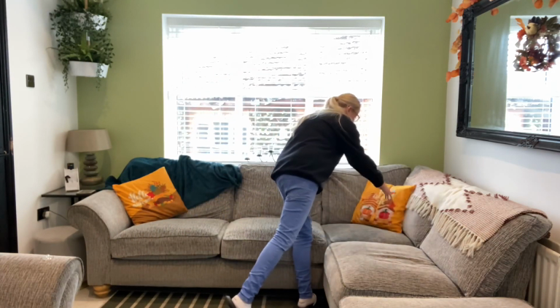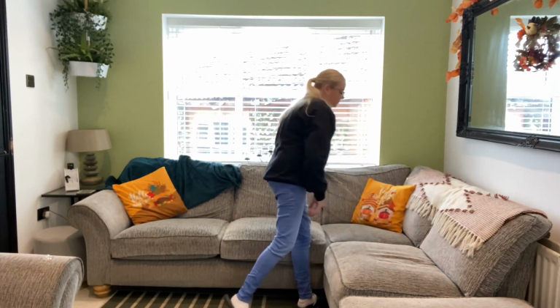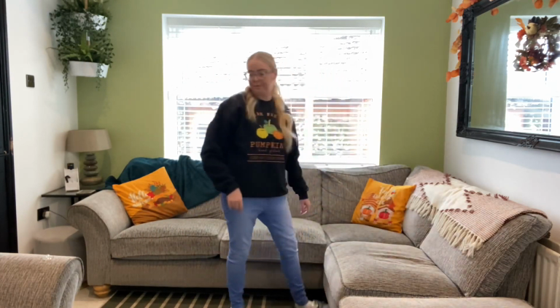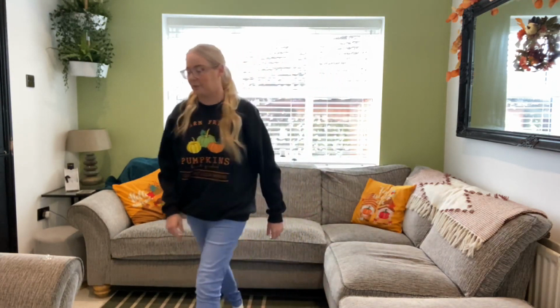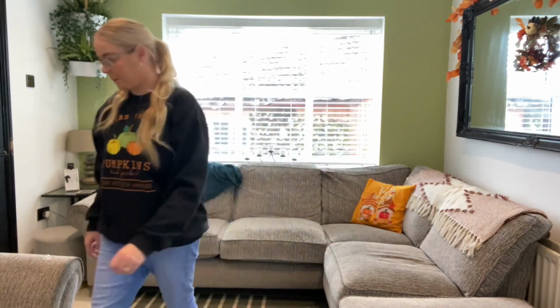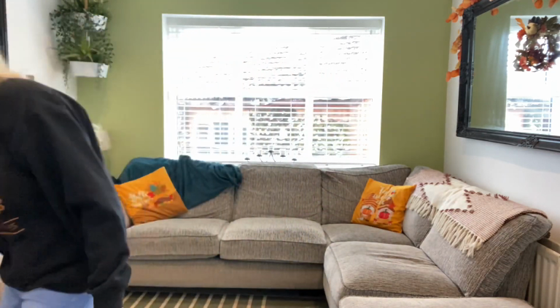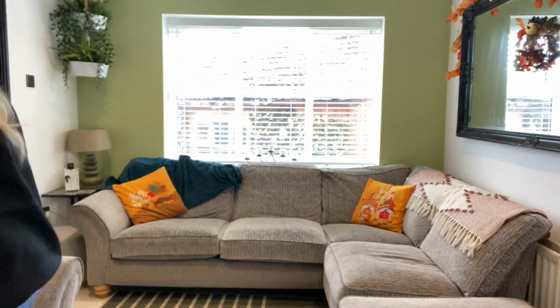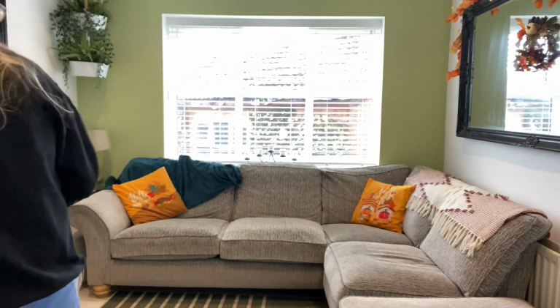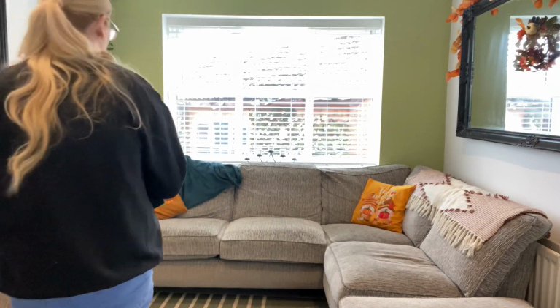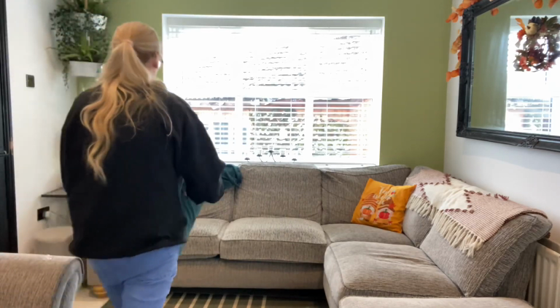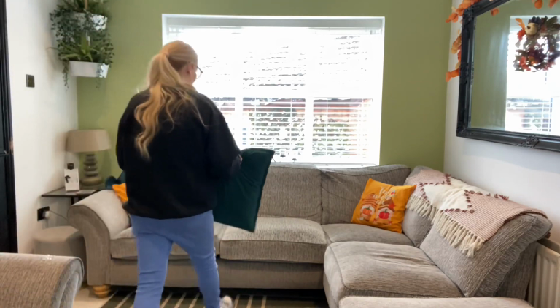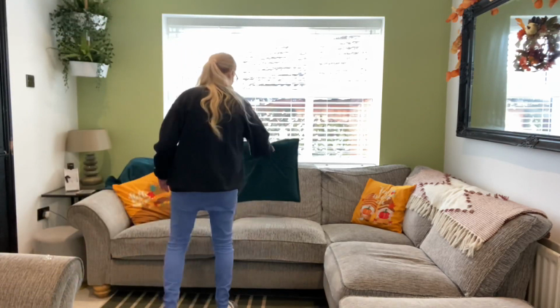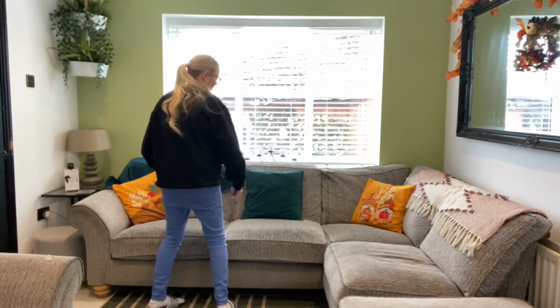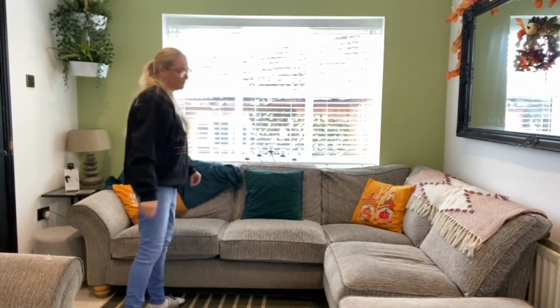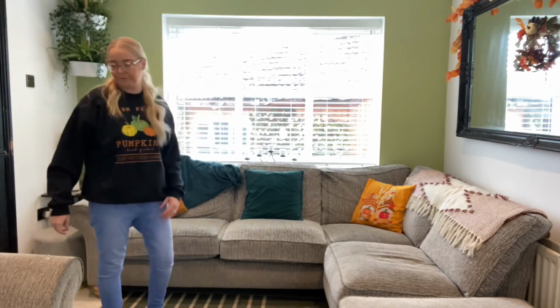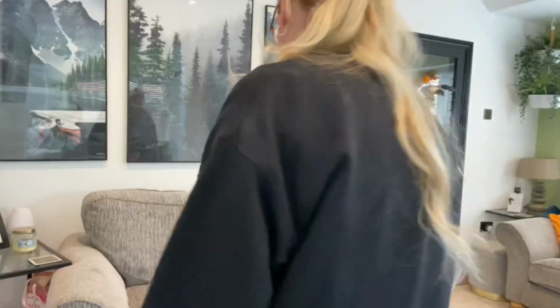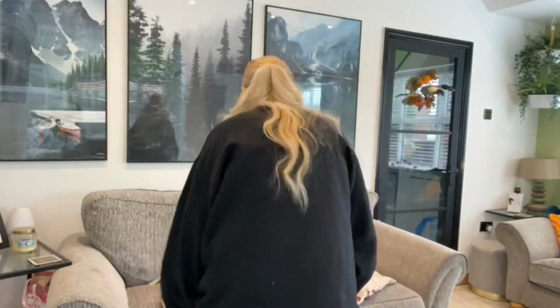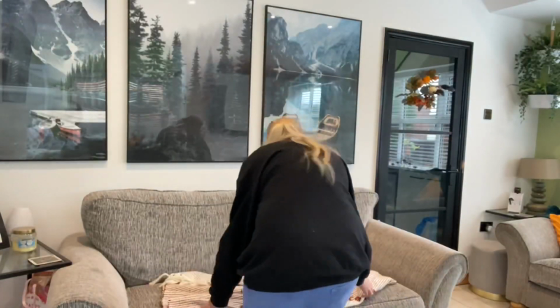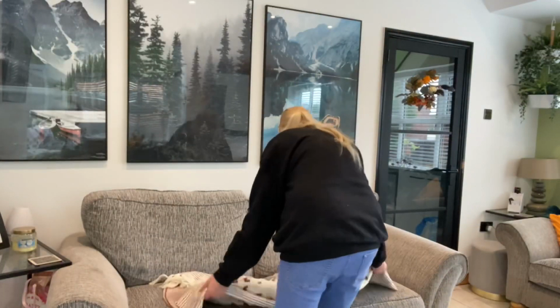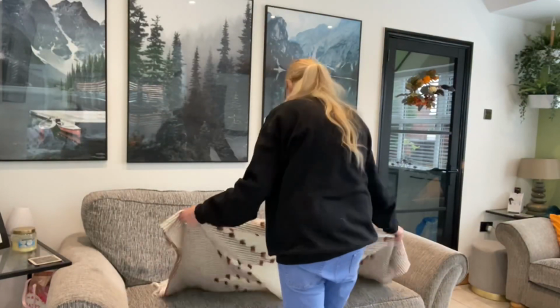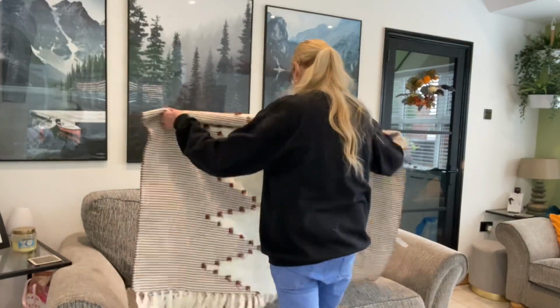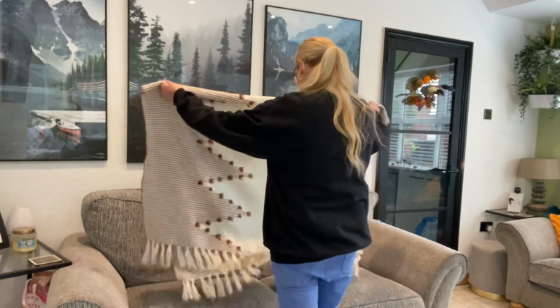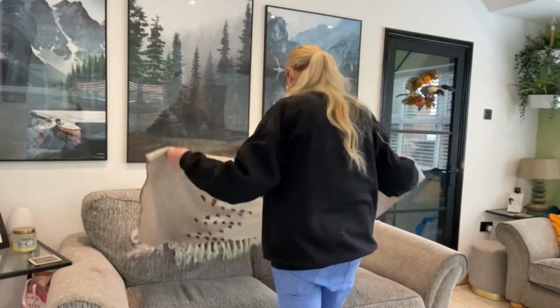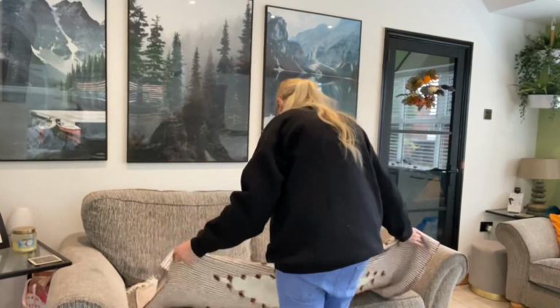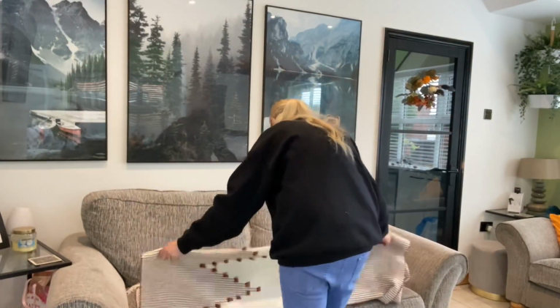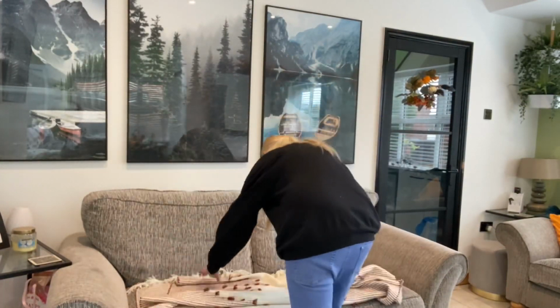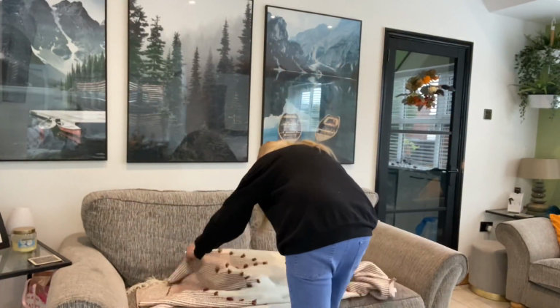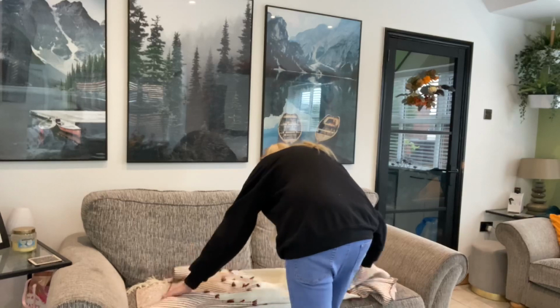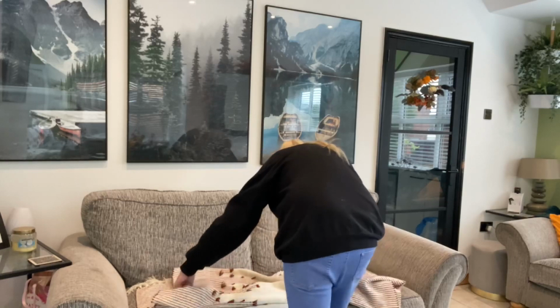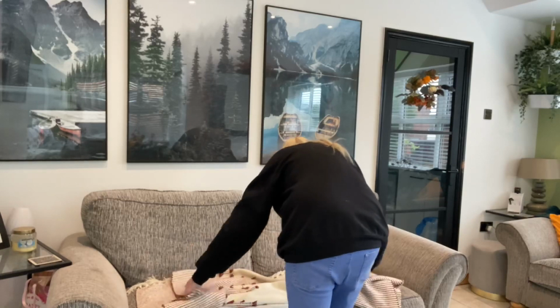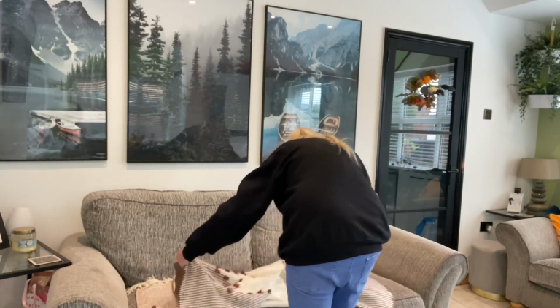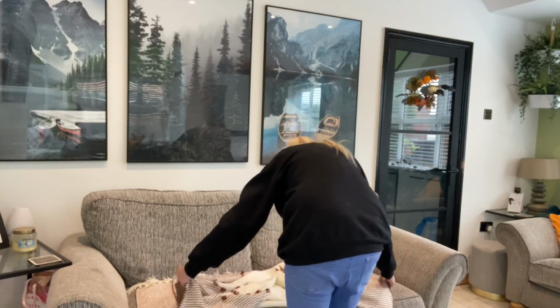Just finished off the couches with two cushions I picked up from Sheen last year. They've got little autumn gonks on them that say 'Happy Autumn'.